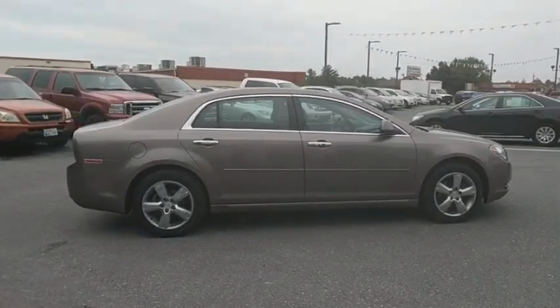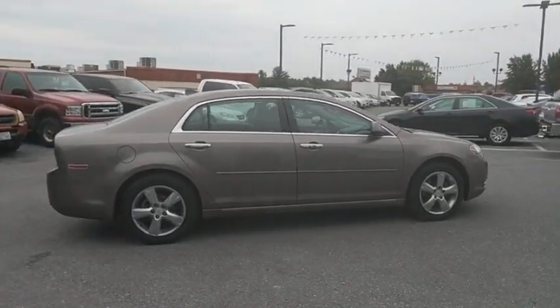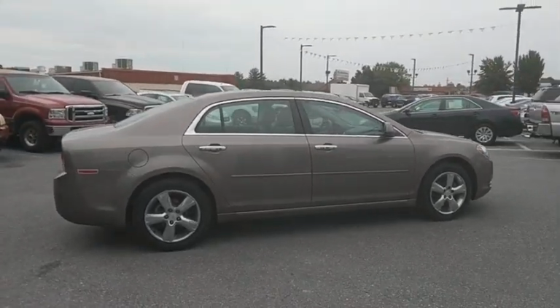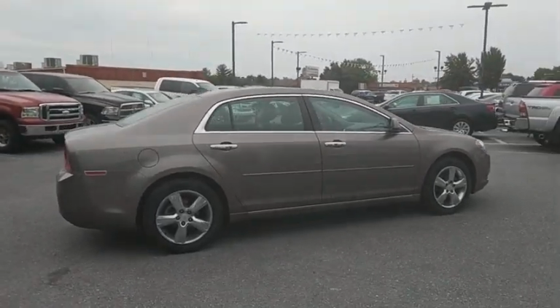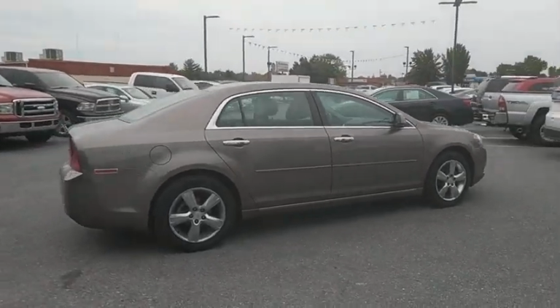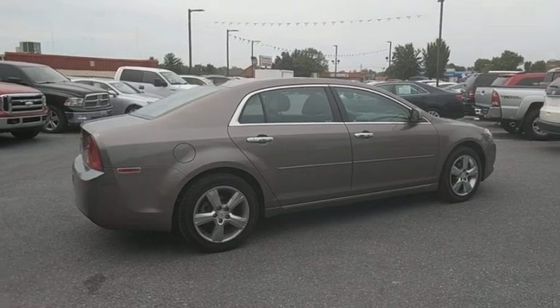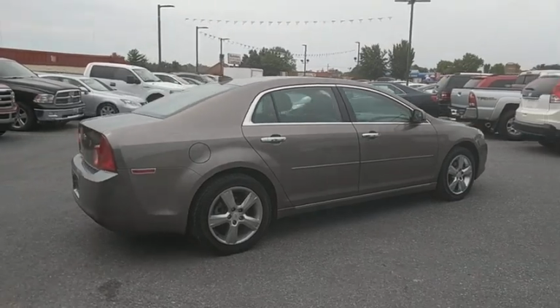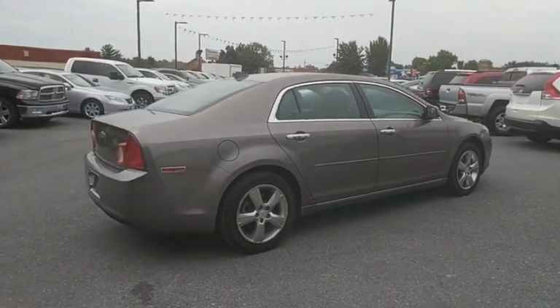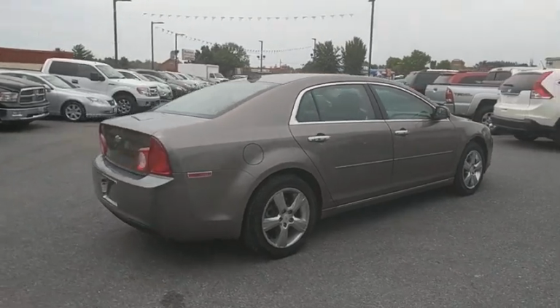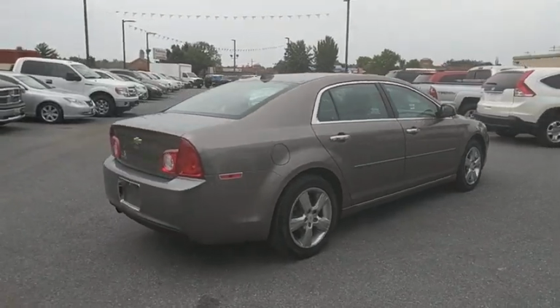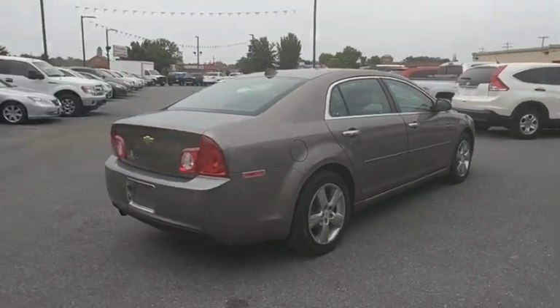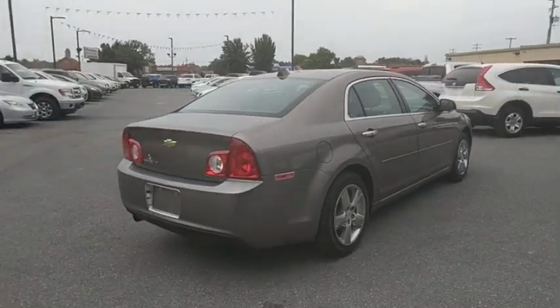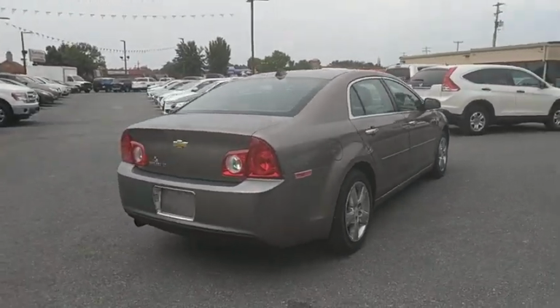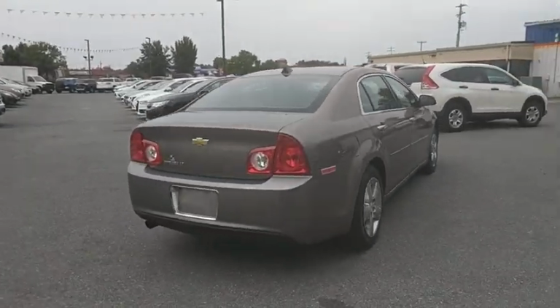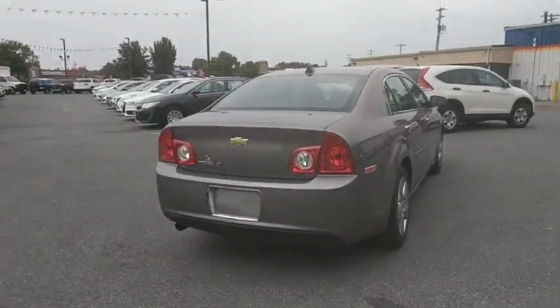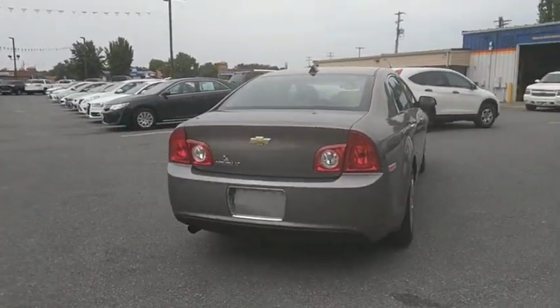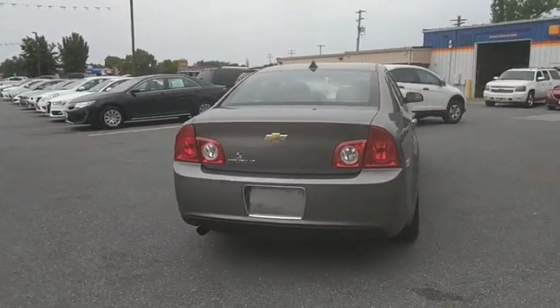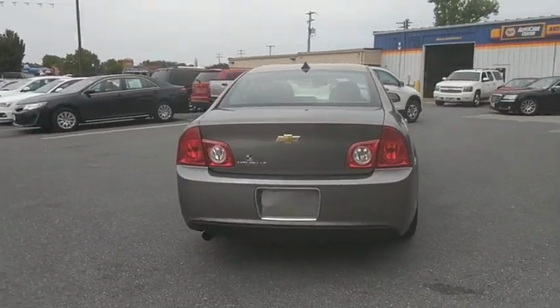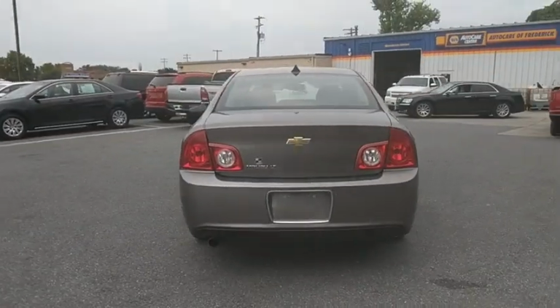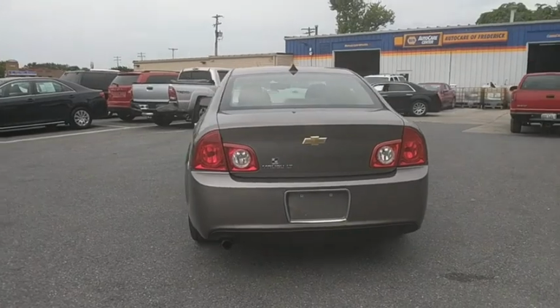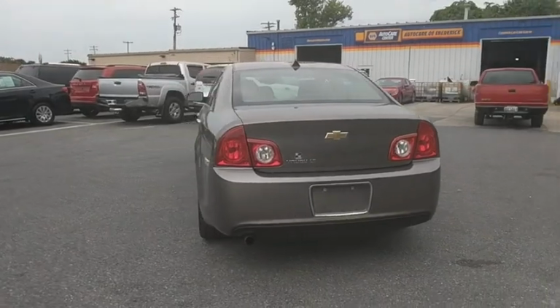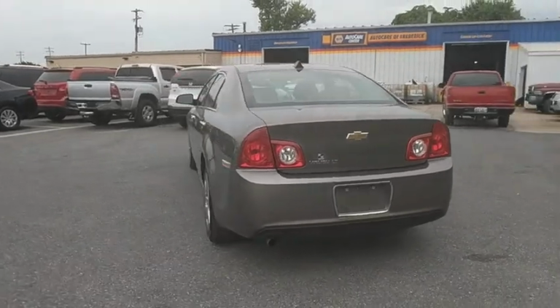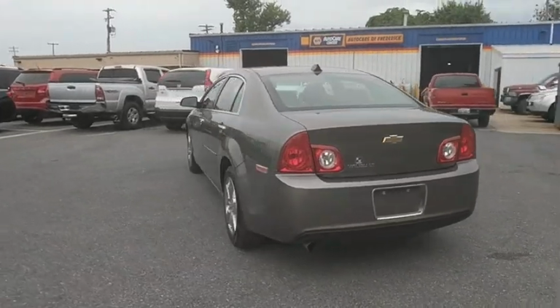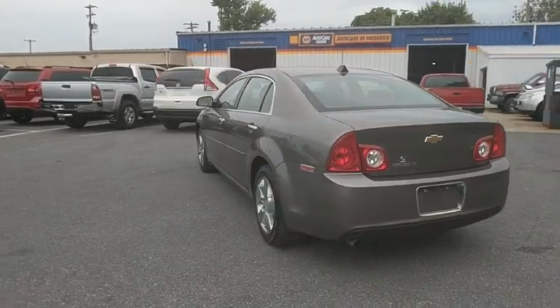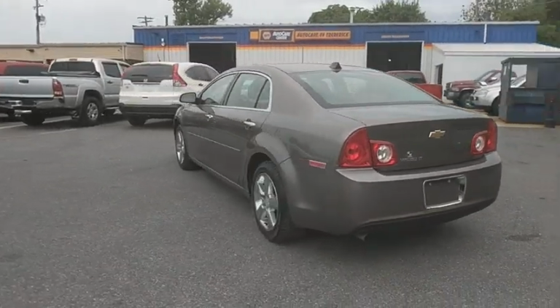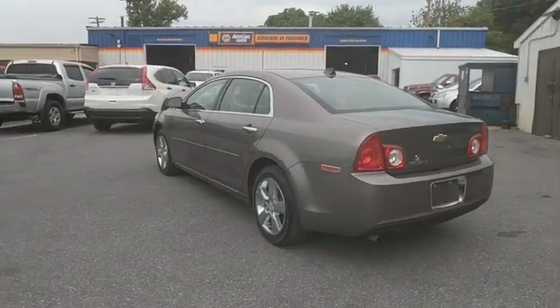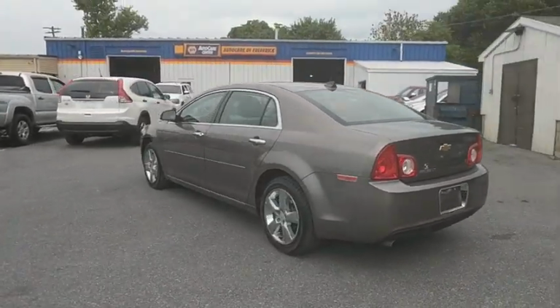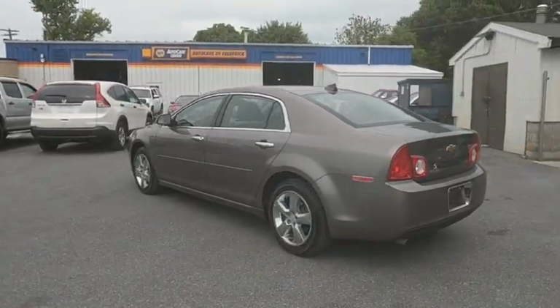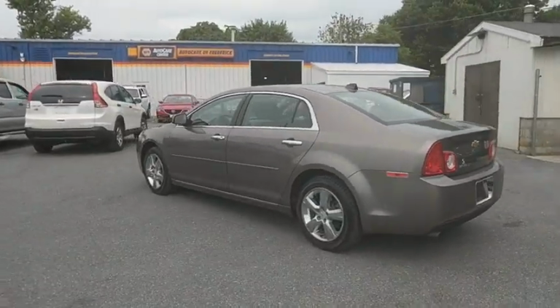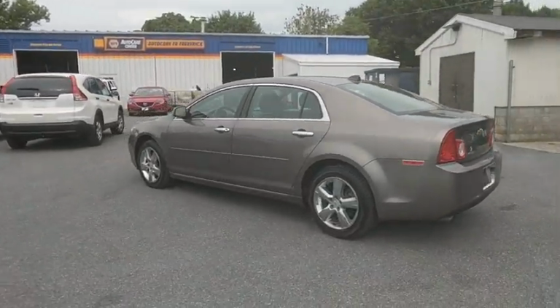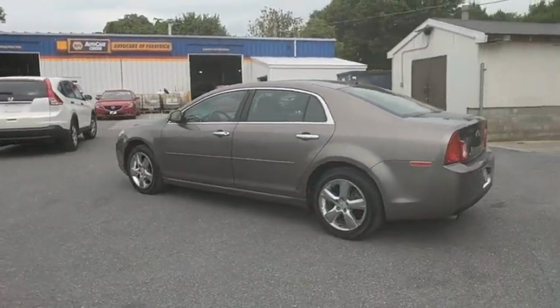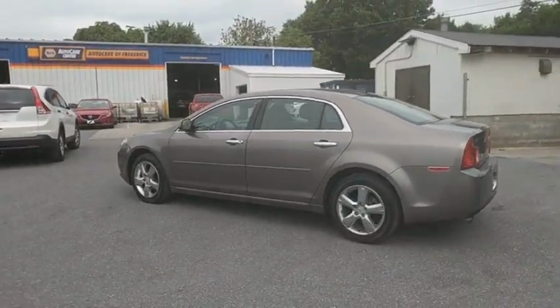Power sunroof, remote engine start, traction control, dual airbags, power steering, alloy wheels, four-wheel disc brakes, center armrest, security system, USB connection, compass.